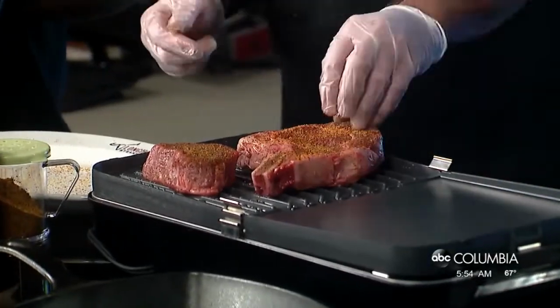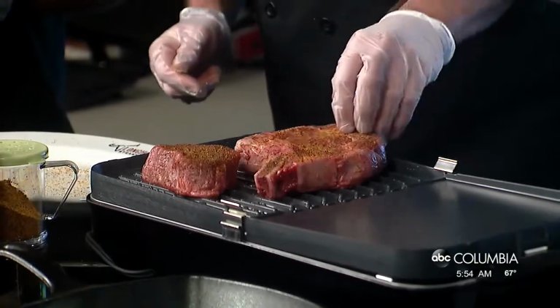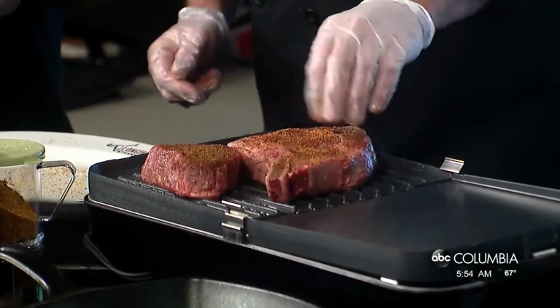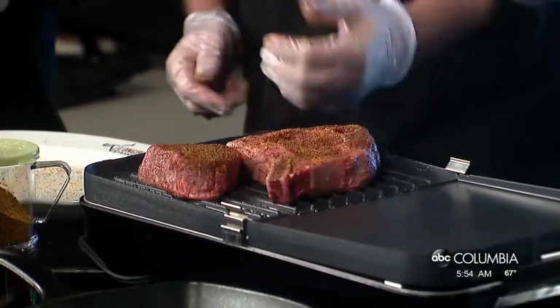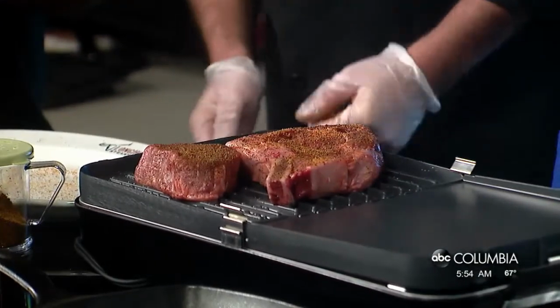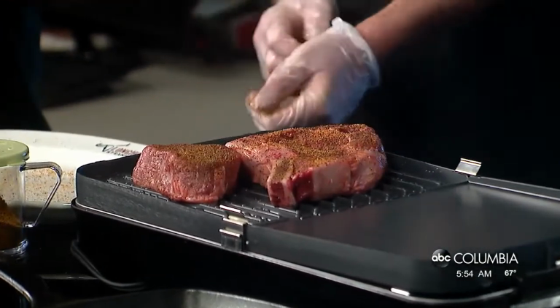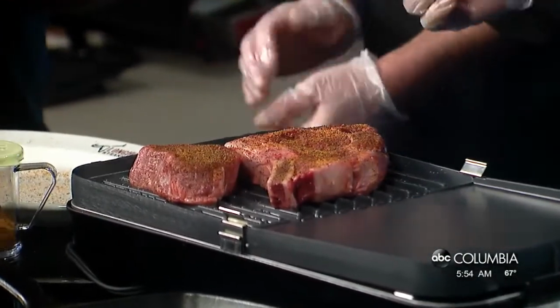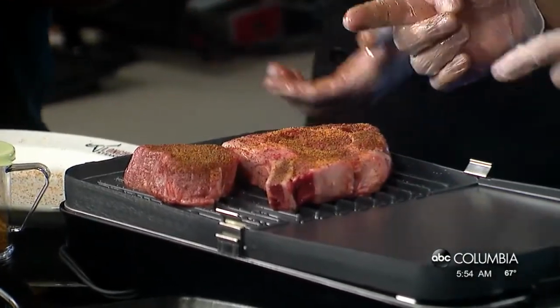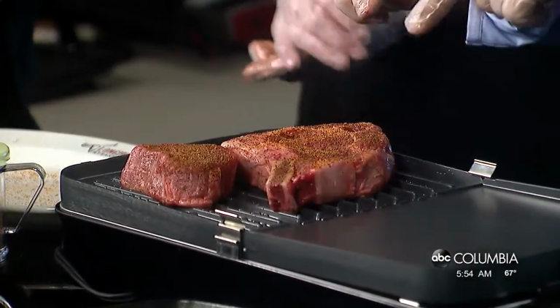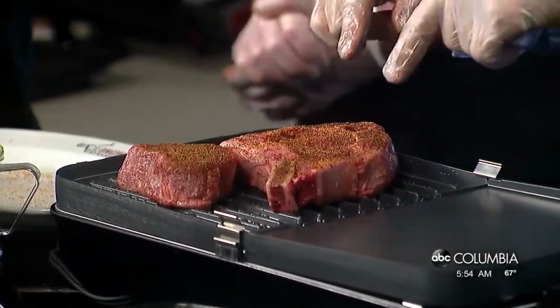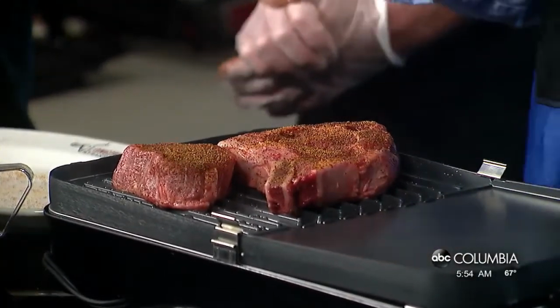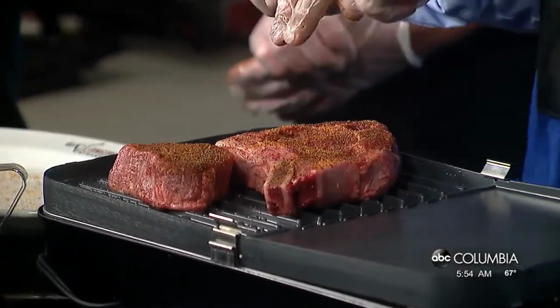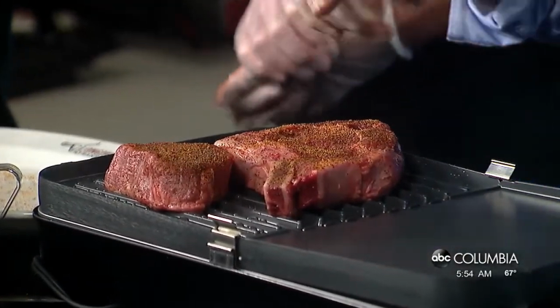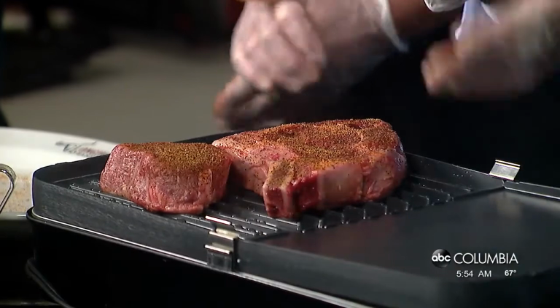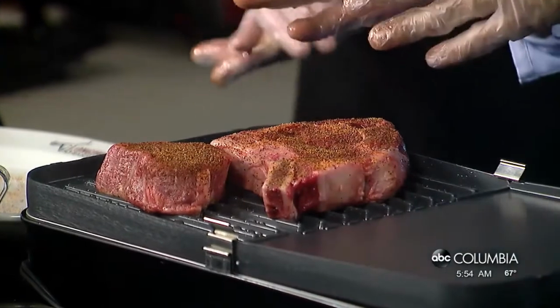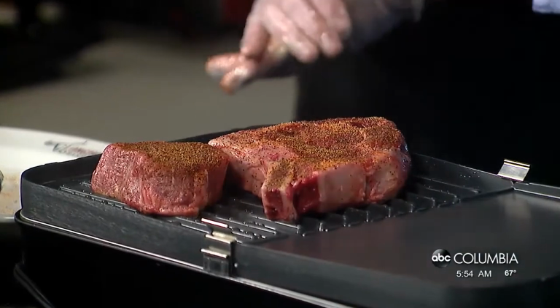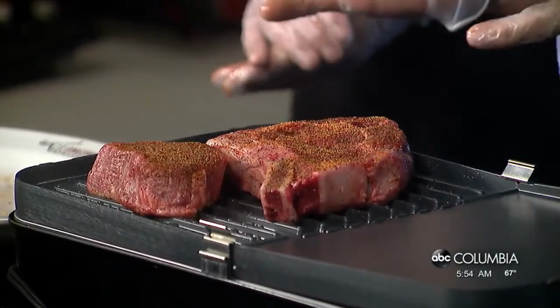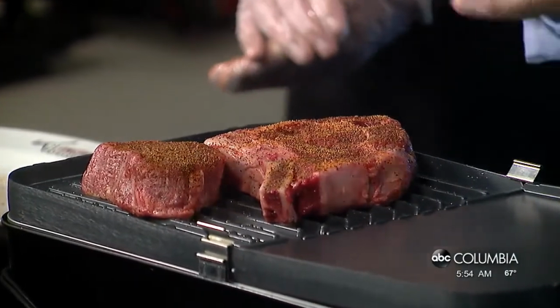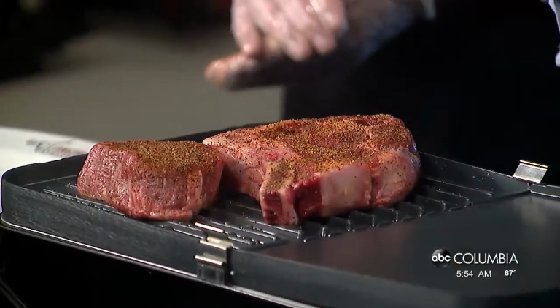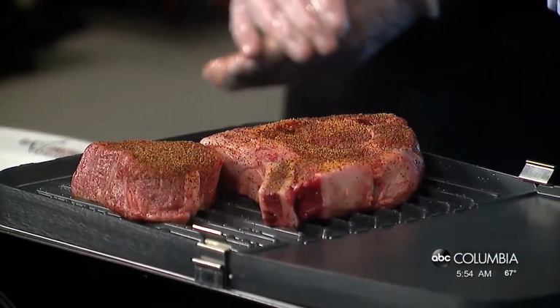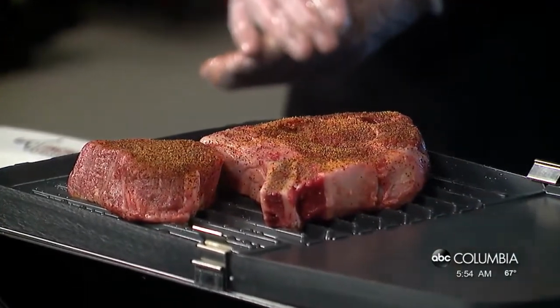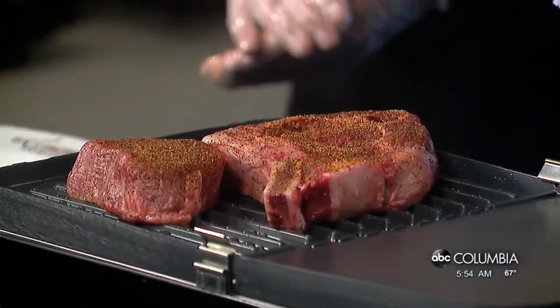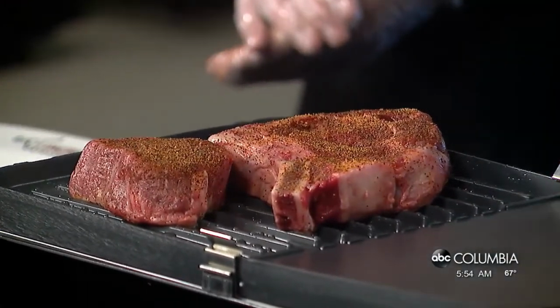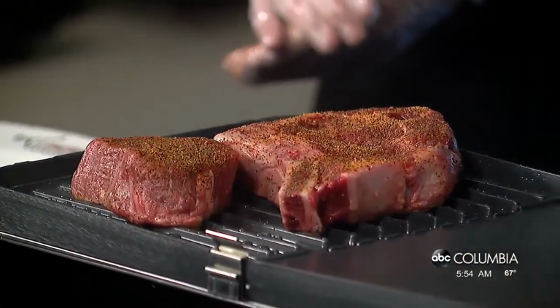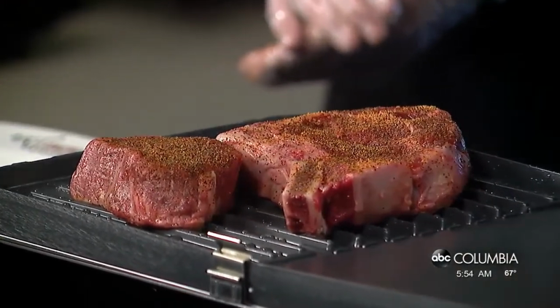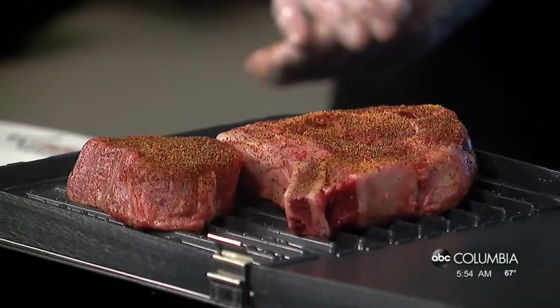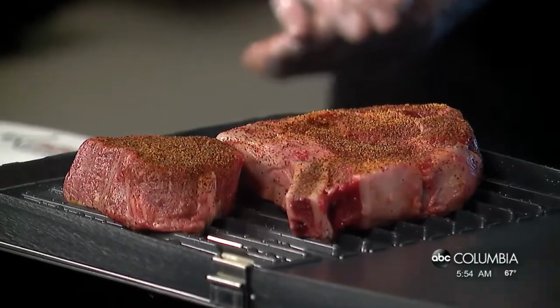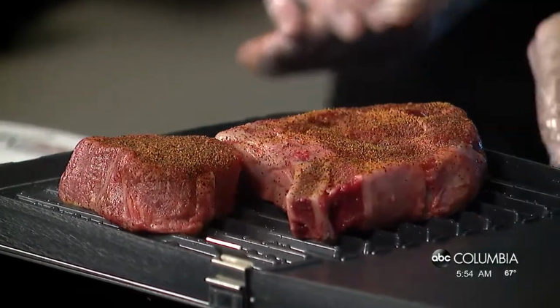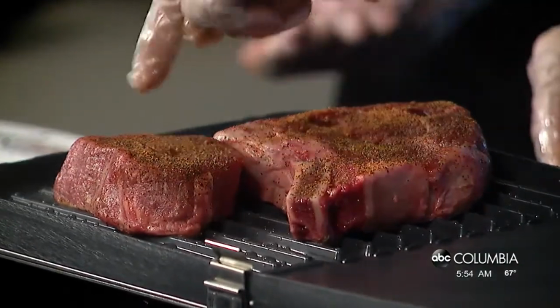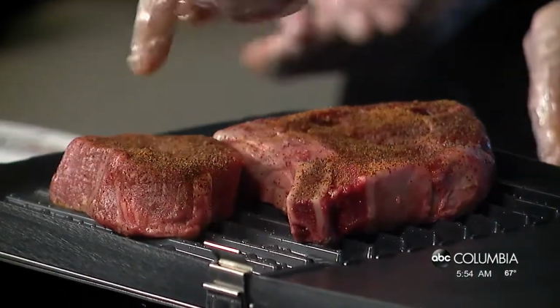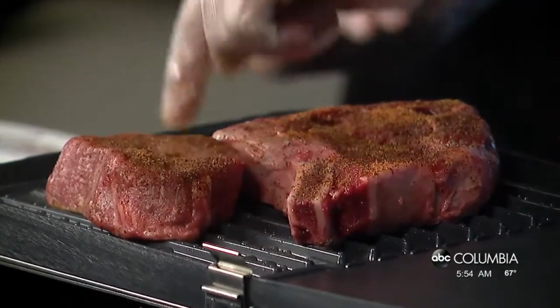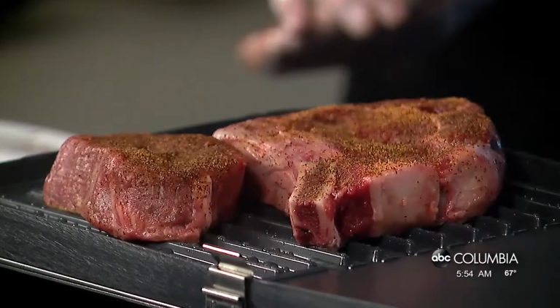Matt and Matt from Longhorn Steakhouse are from the Harbison store — stop by and see them for some other great tips. We're going to be eating steak and coming back to talk about how we can finish this off with some nice plating and sides as well. Tasty Tuesday — Steak 101 — got to know your meat! Stay with us, we're coming back.